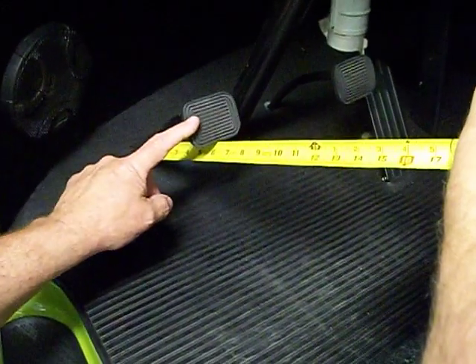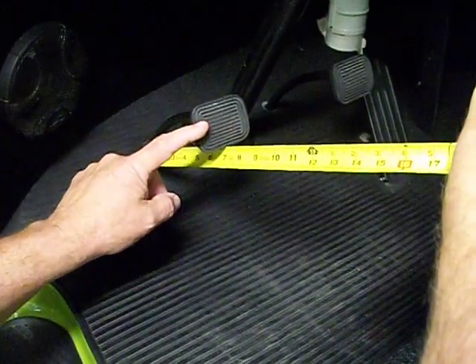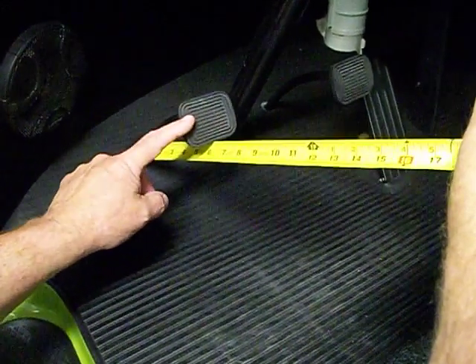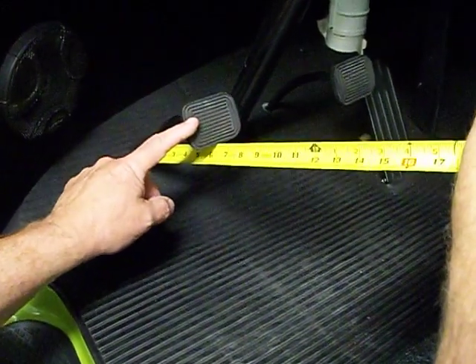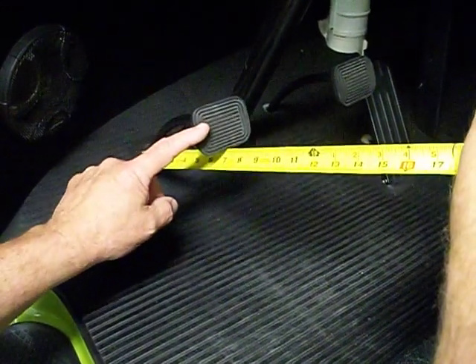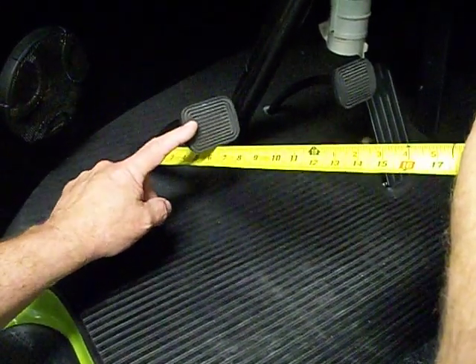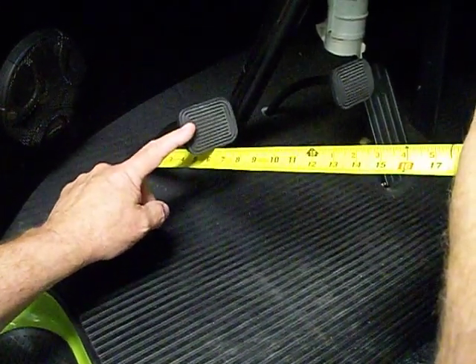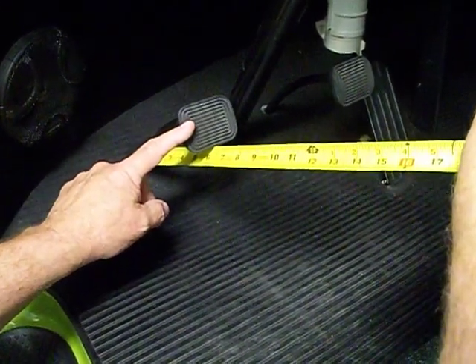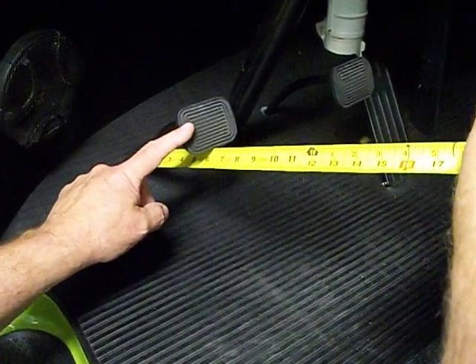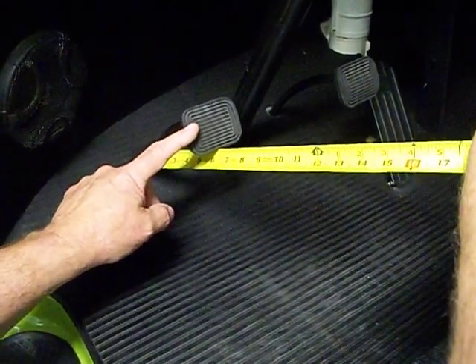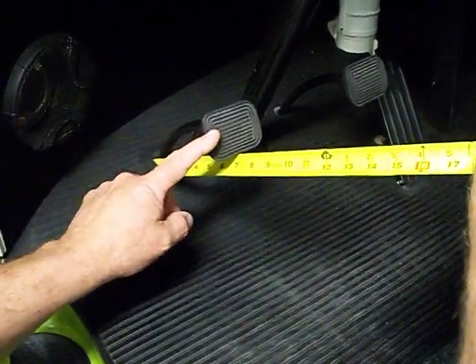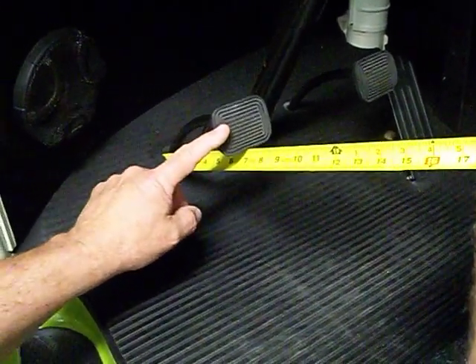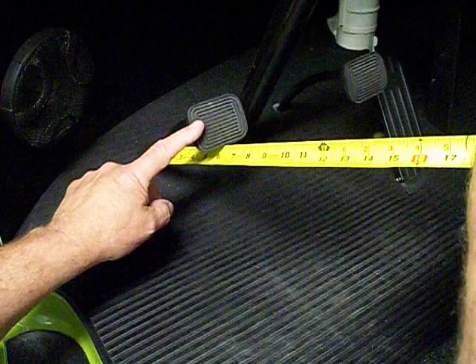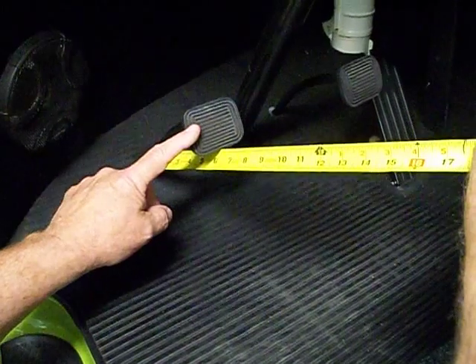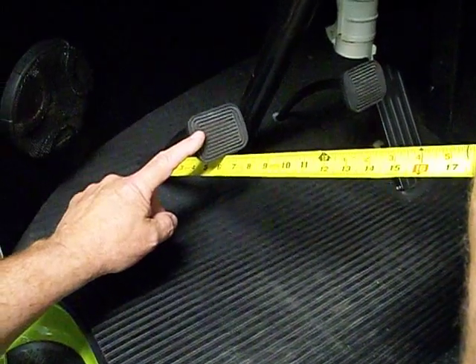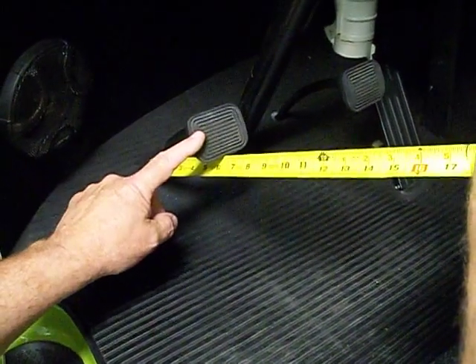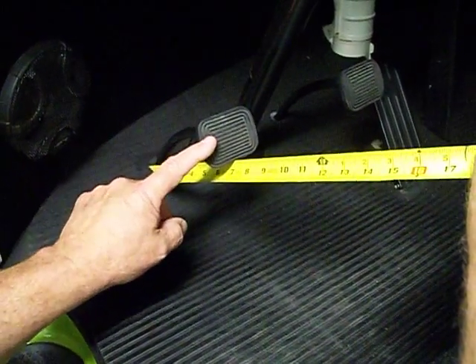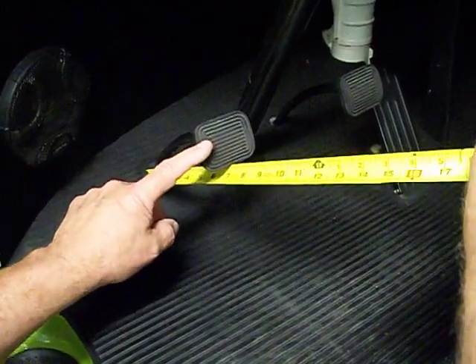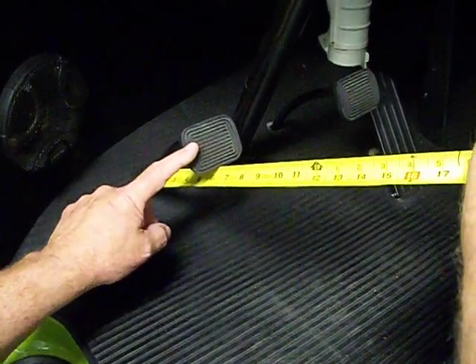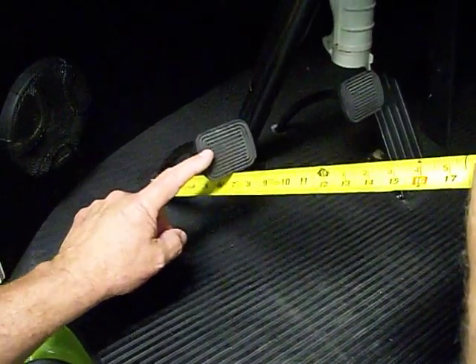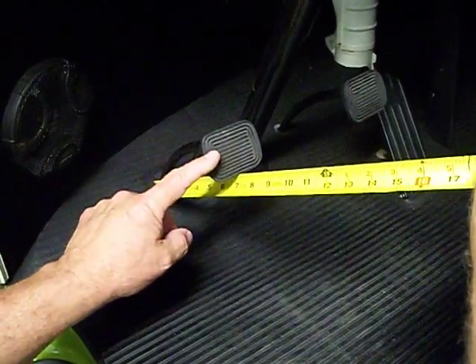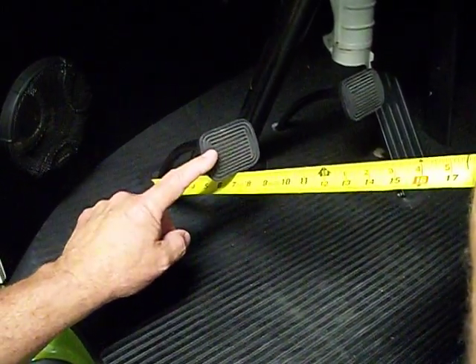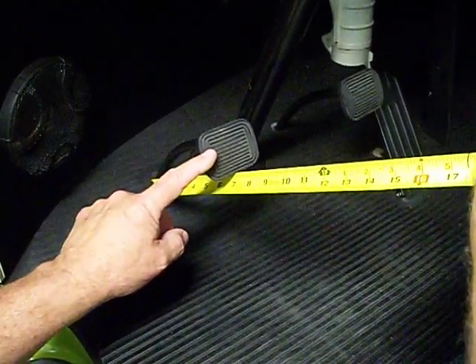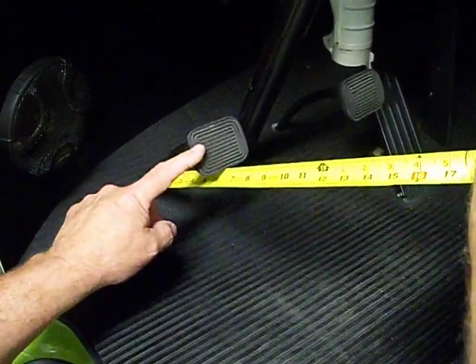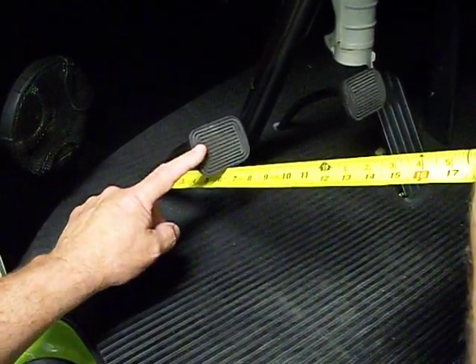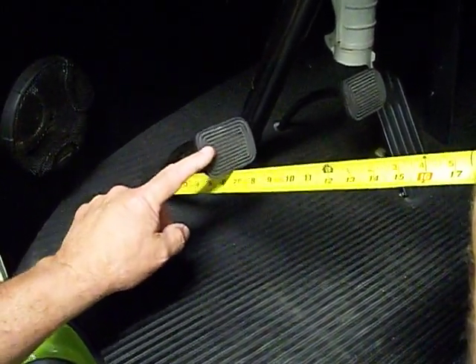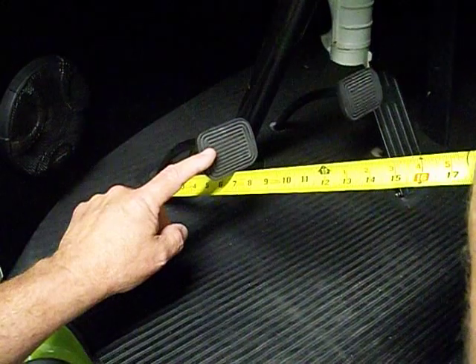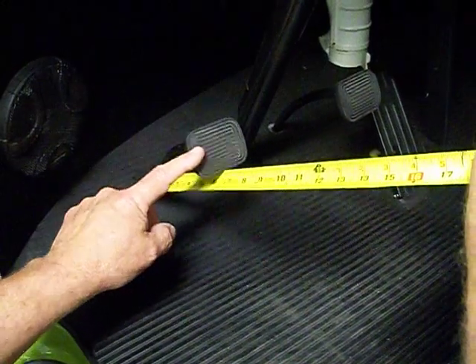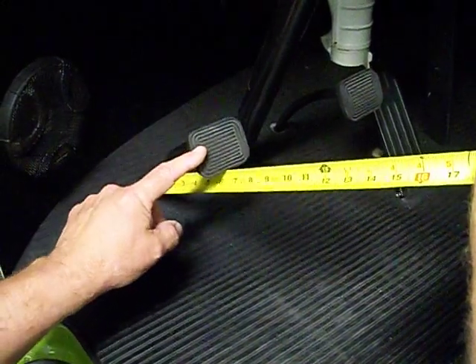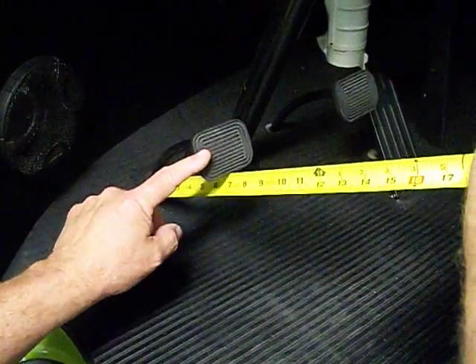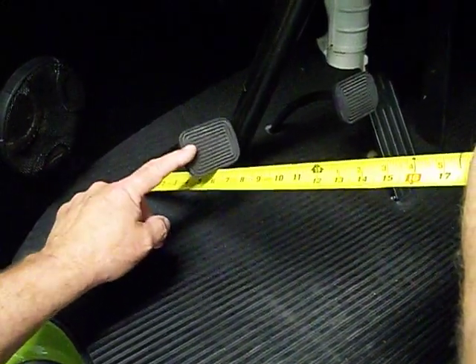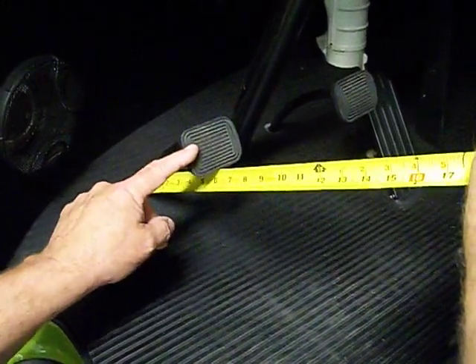That's what you're looking for. The minute I get to here, I start to feel resistance. So about three quarters of an inch, seven eighths of an inch, and I start to feel resistance. That's what you're looking for.